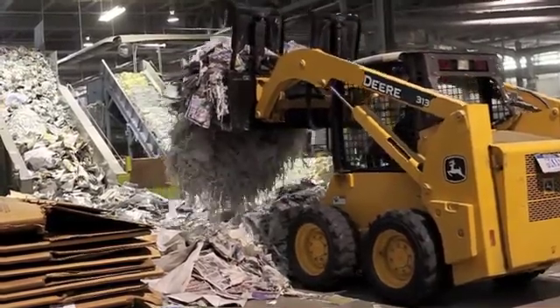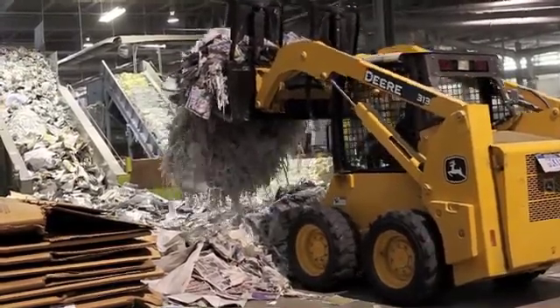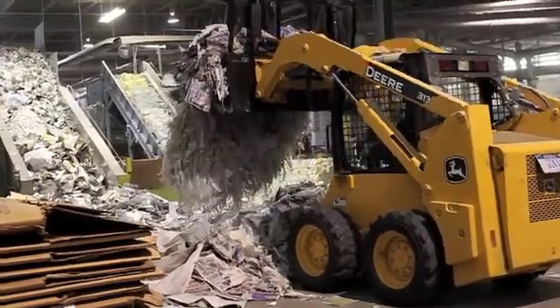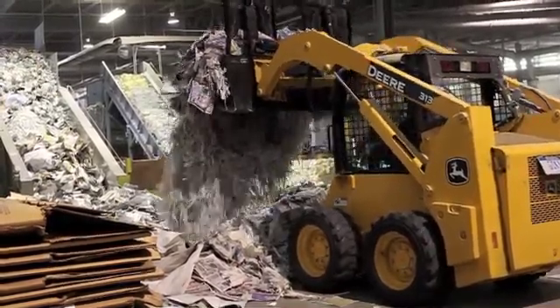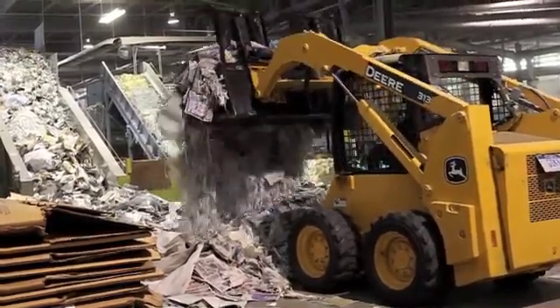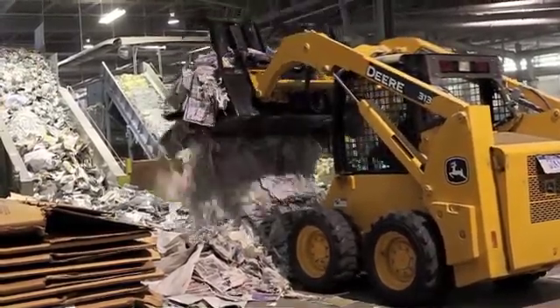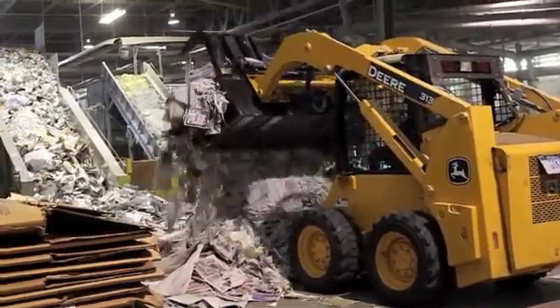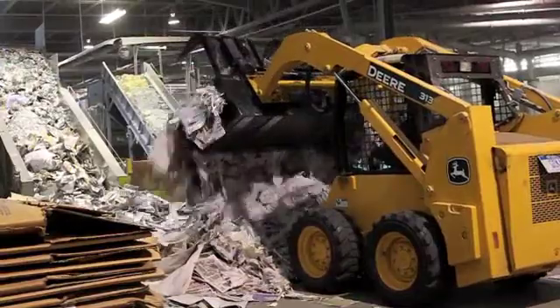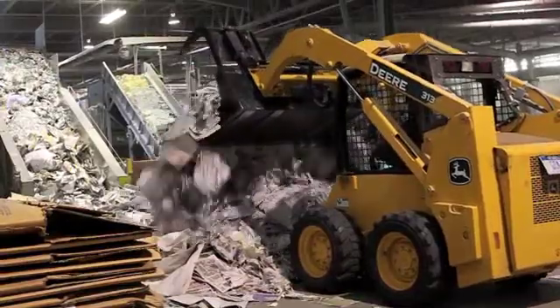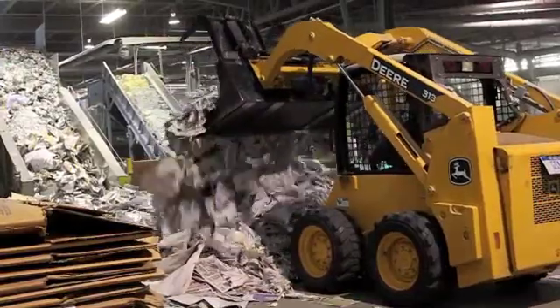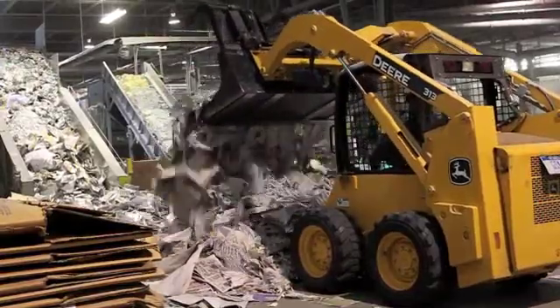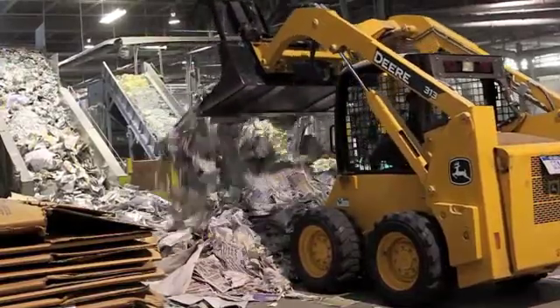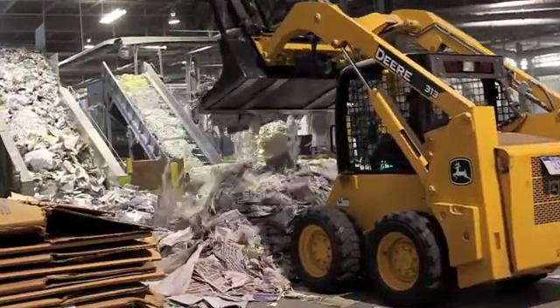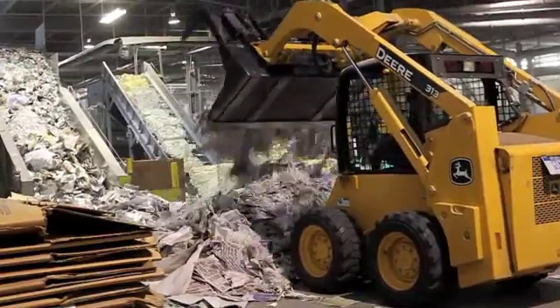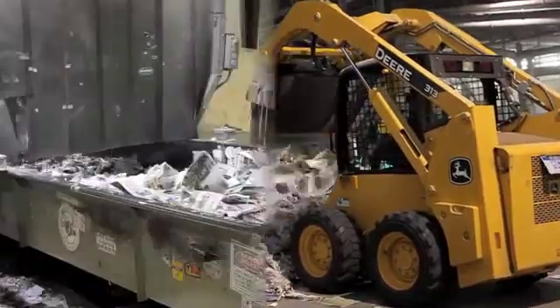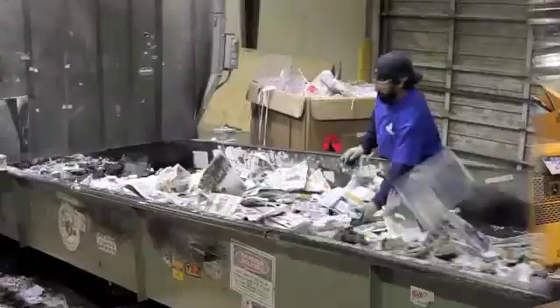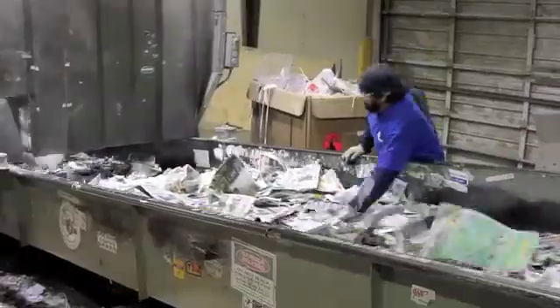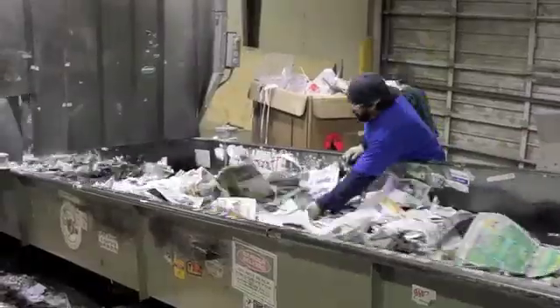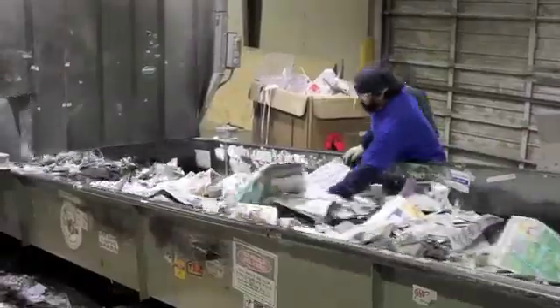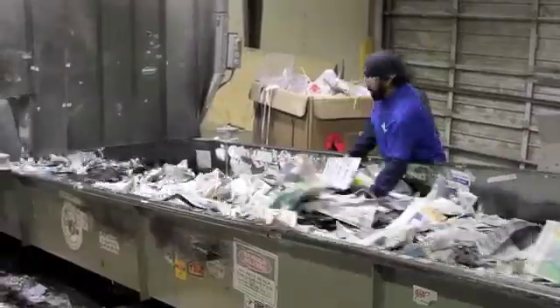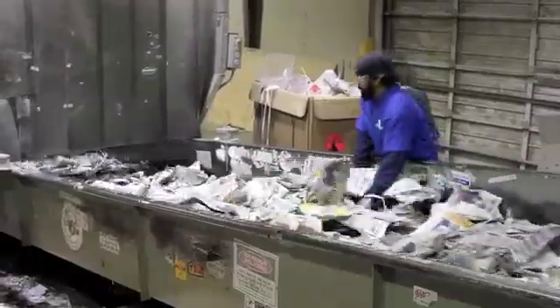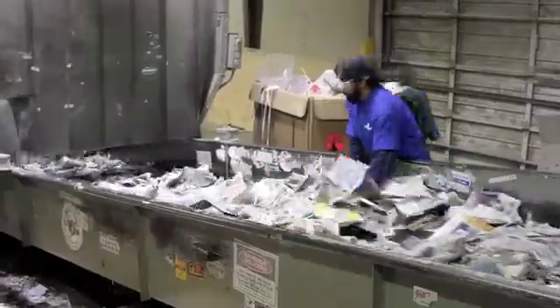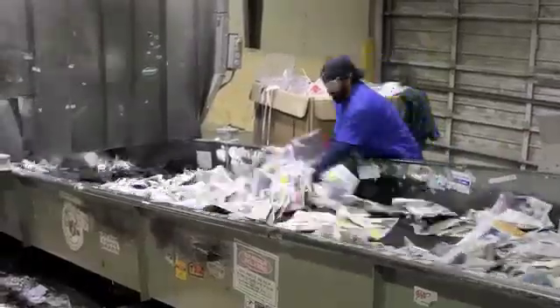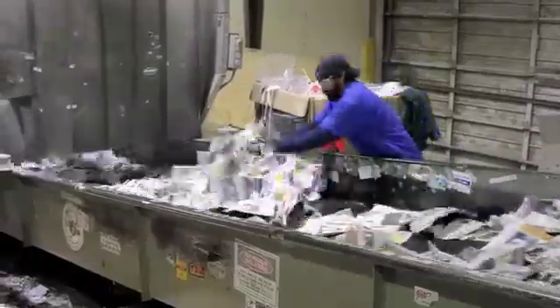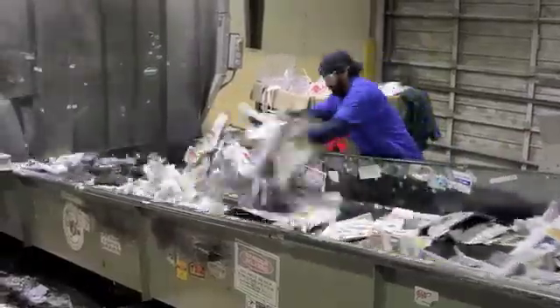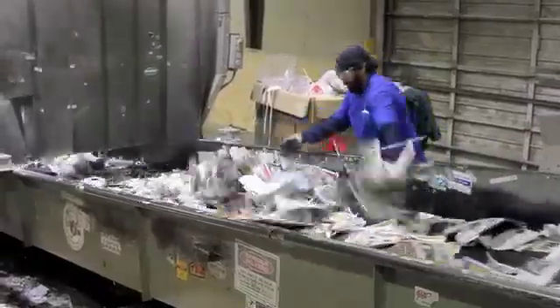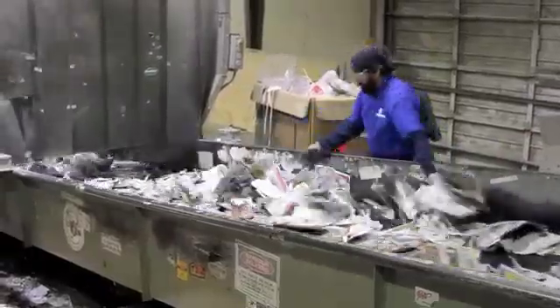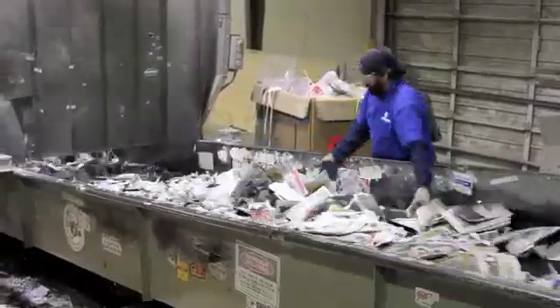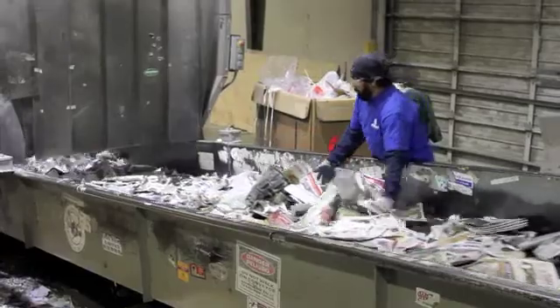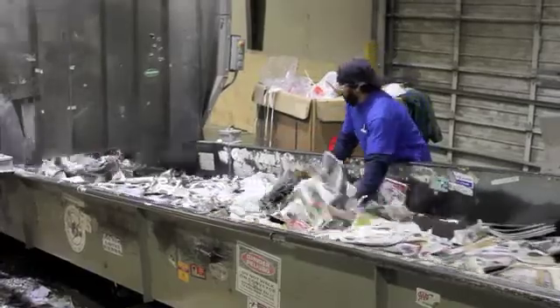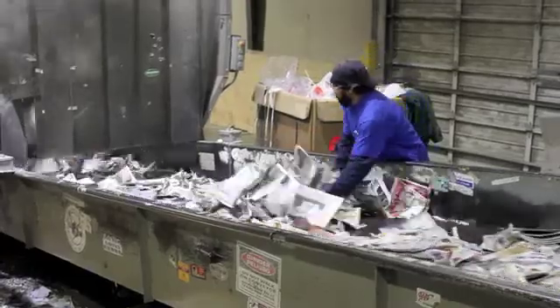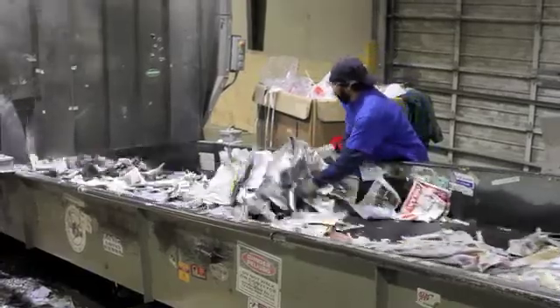Newell recycles over 50 tons of paper per shift. The paper is sorted and then shredded multiple times.